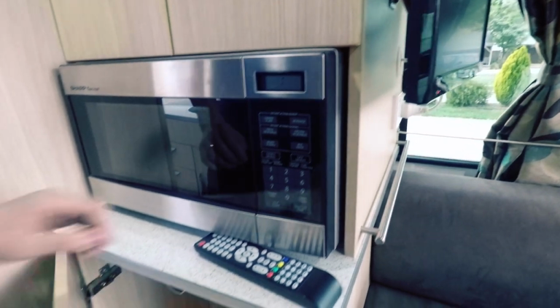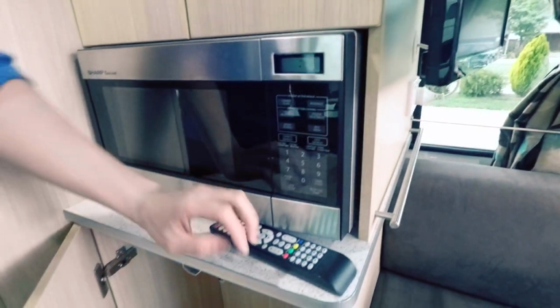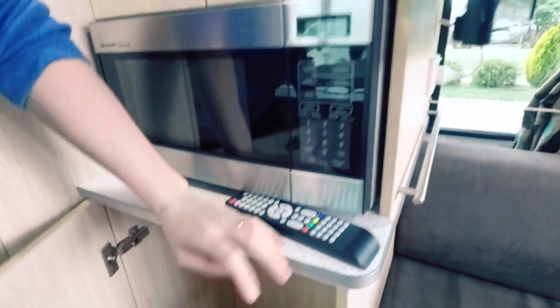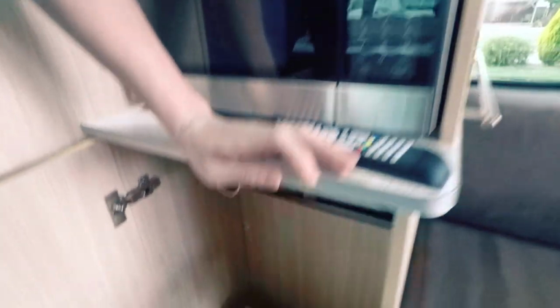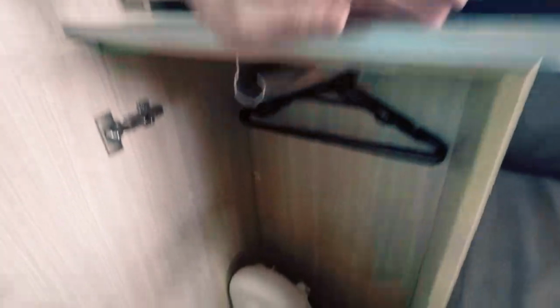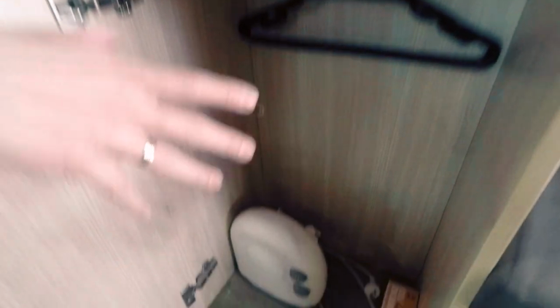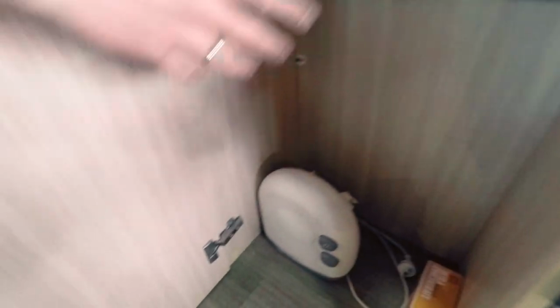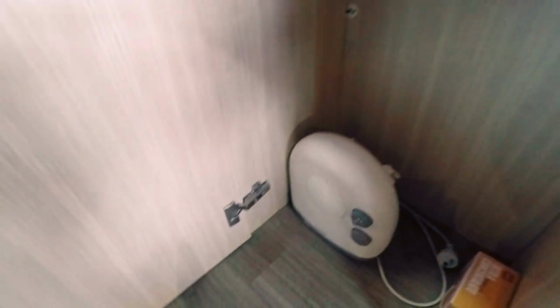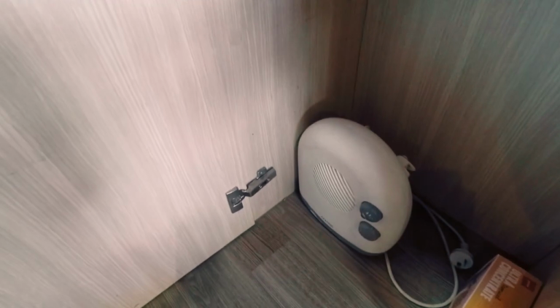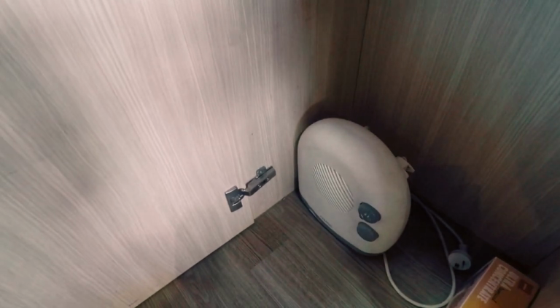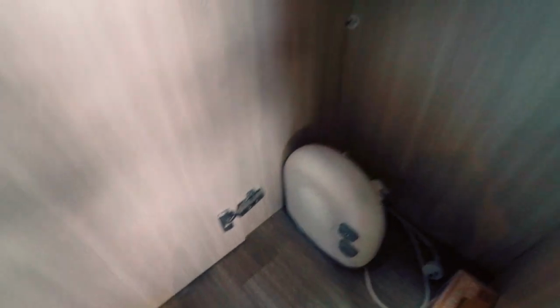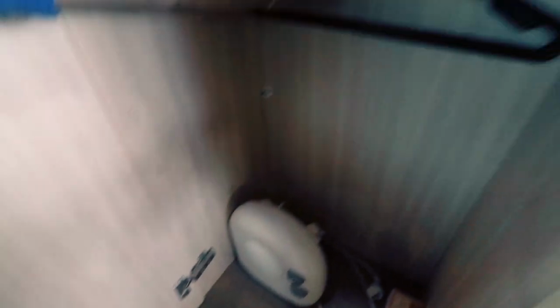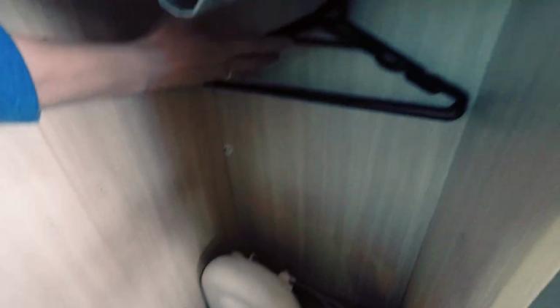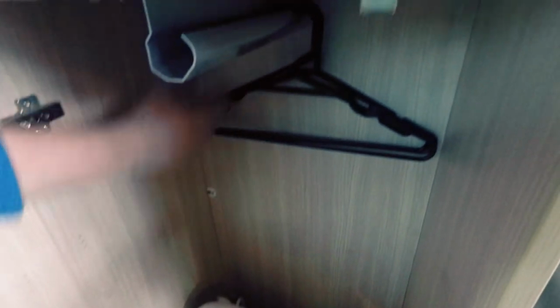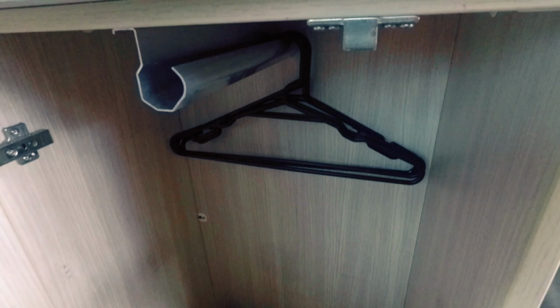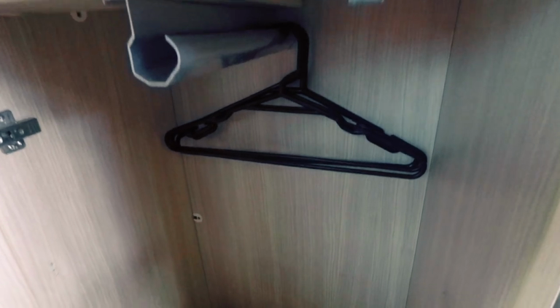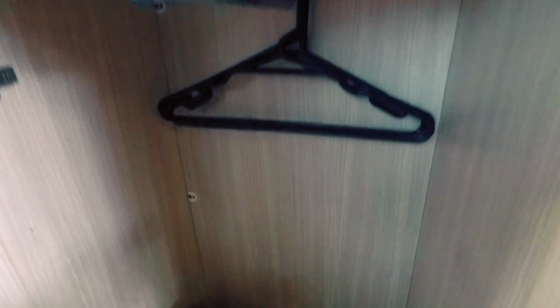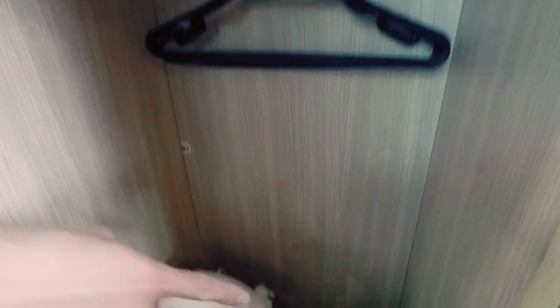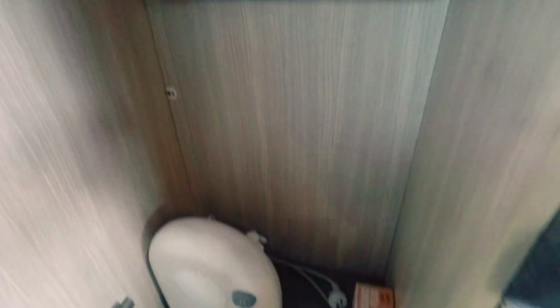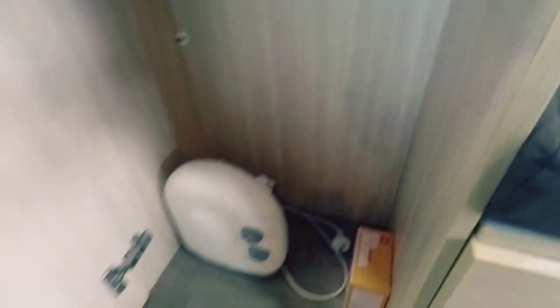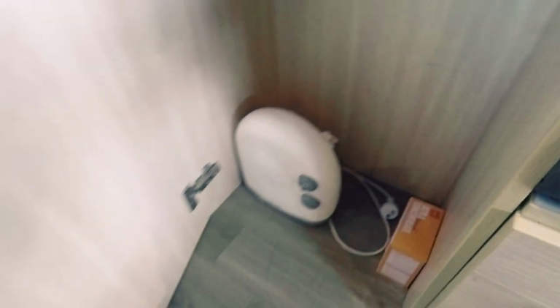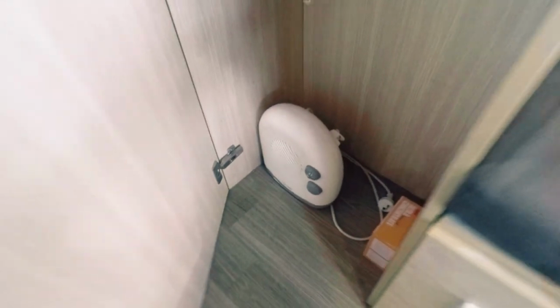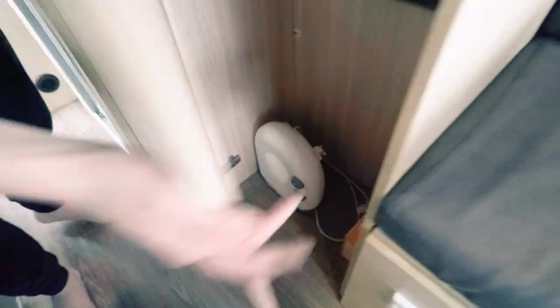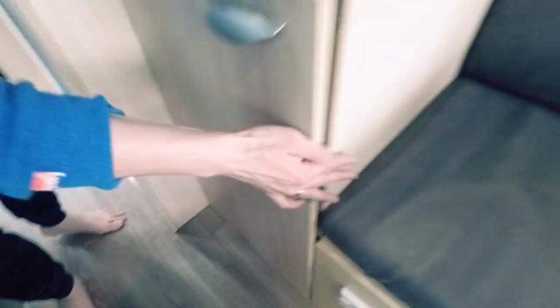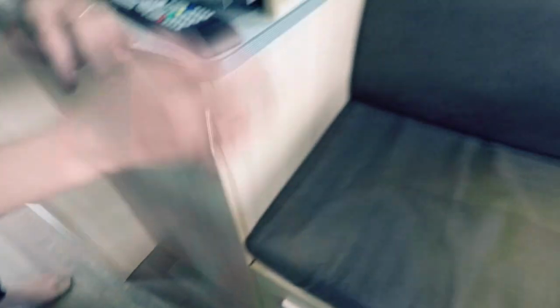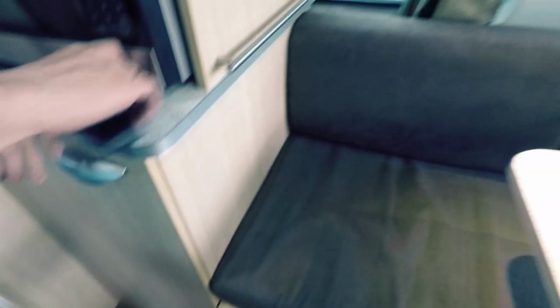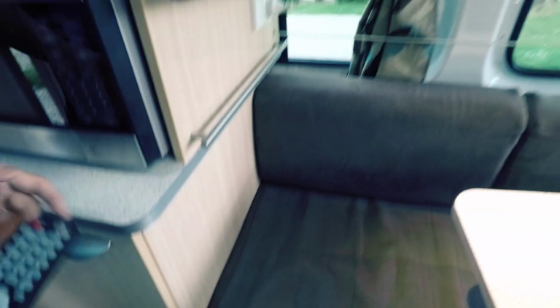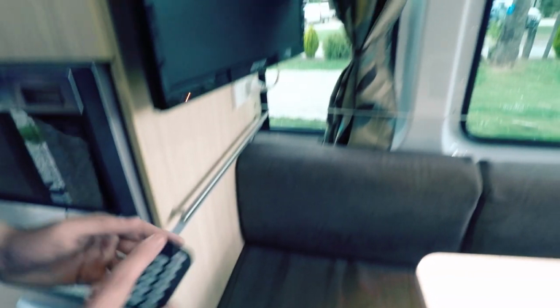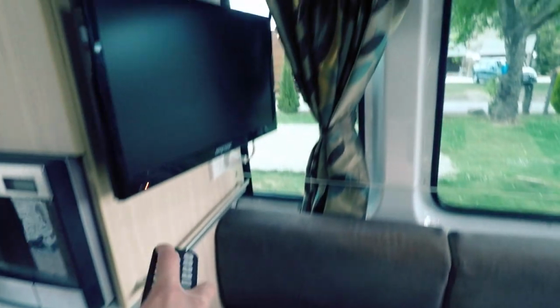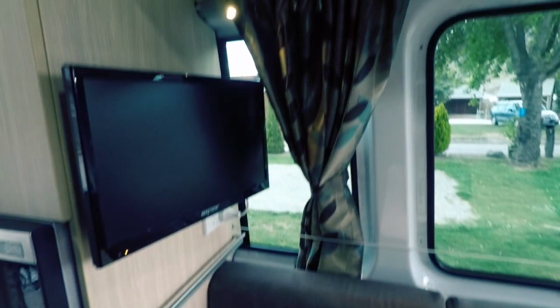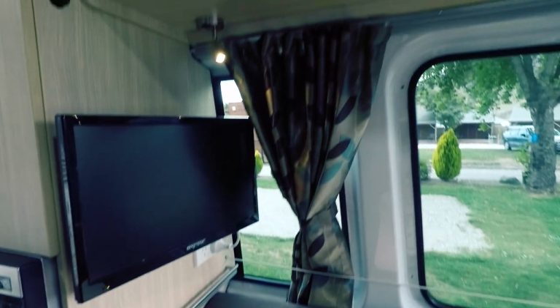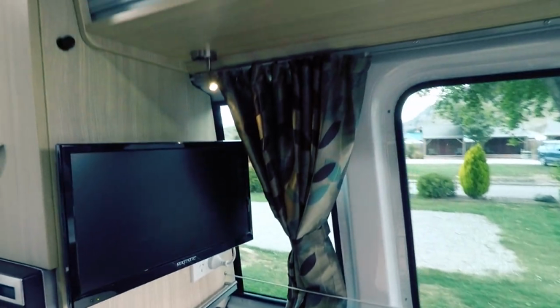Over here you can put your bags, hang your clothes, and use the heater. There's also a TV over here — it's pretty awesome.